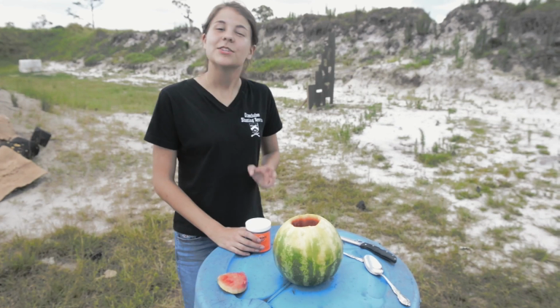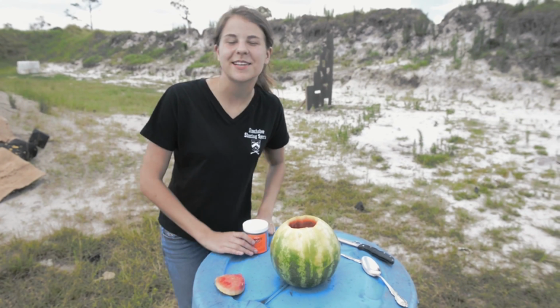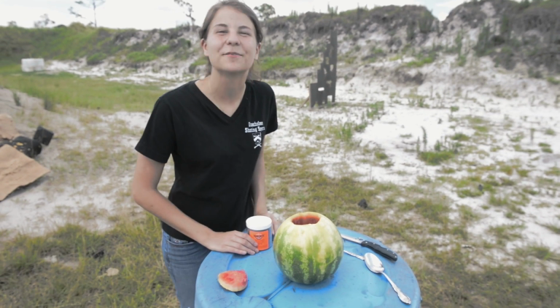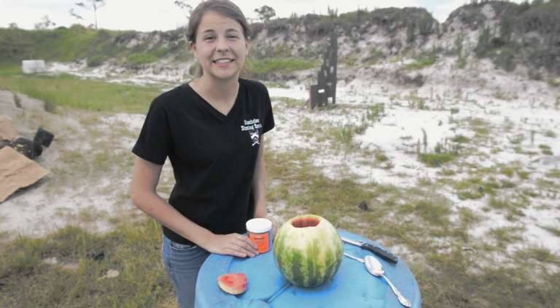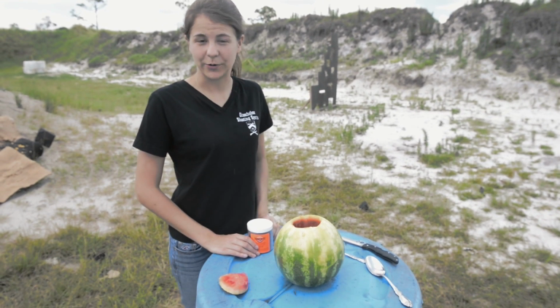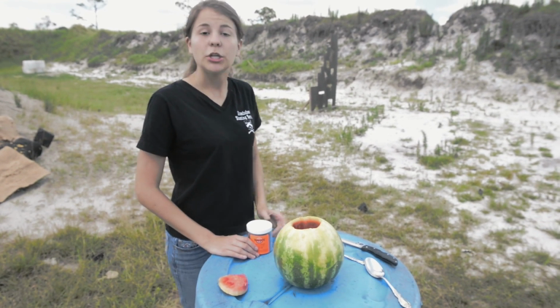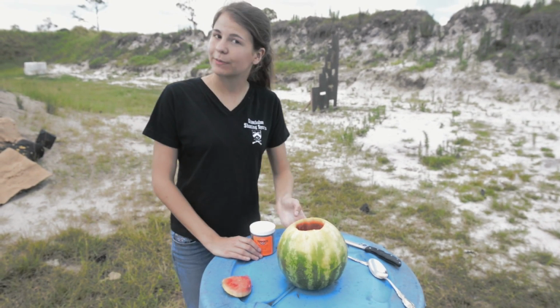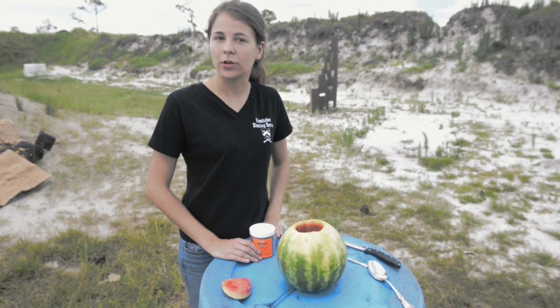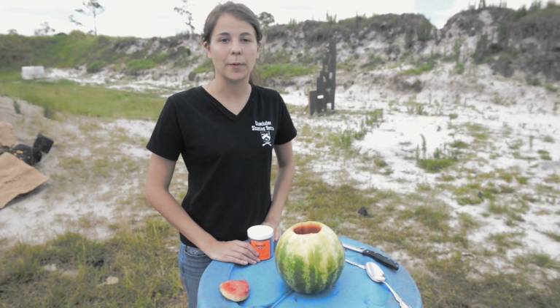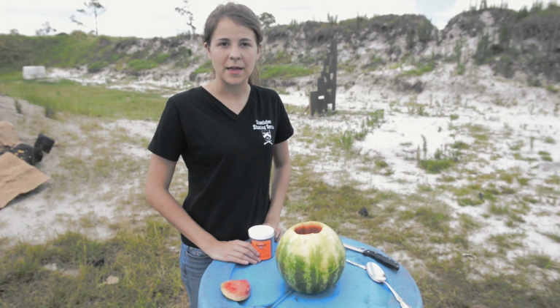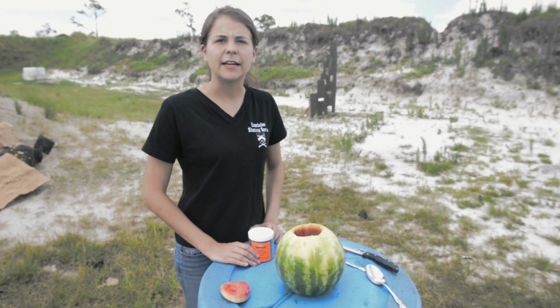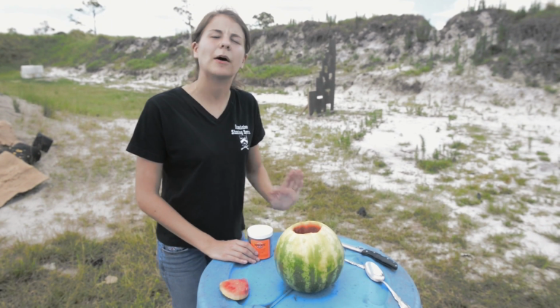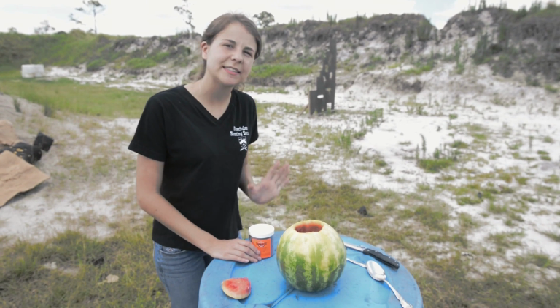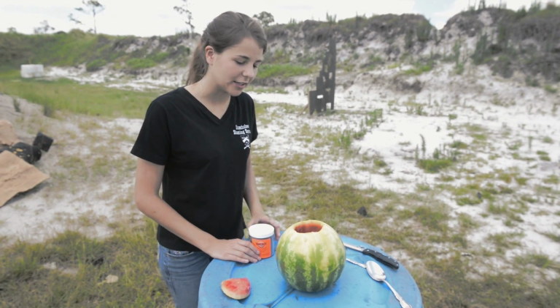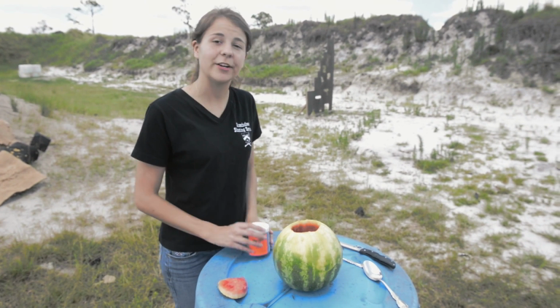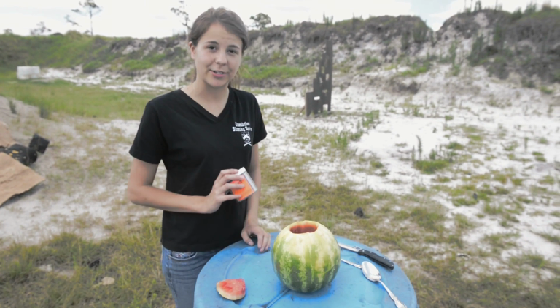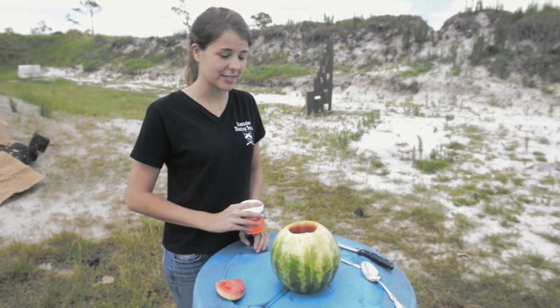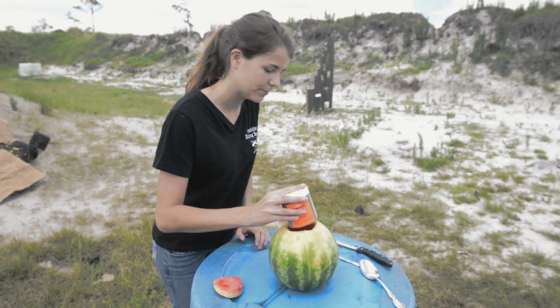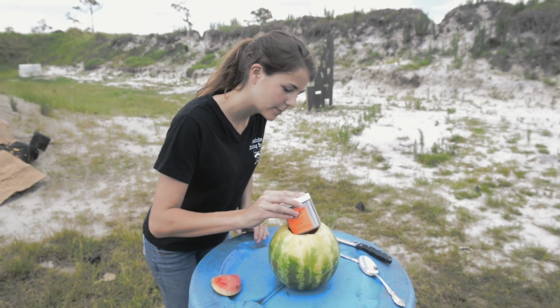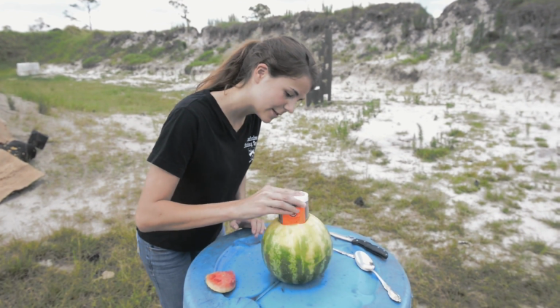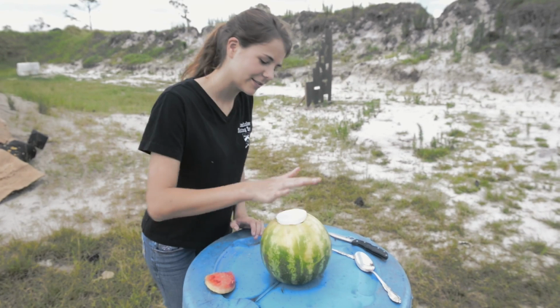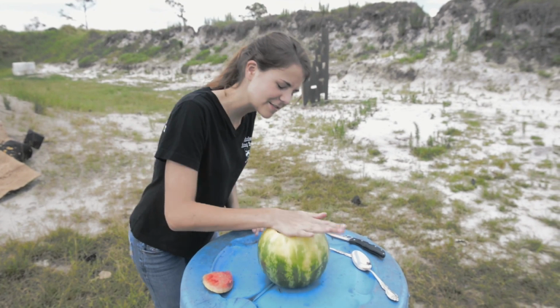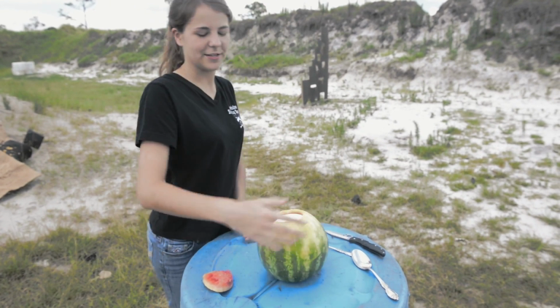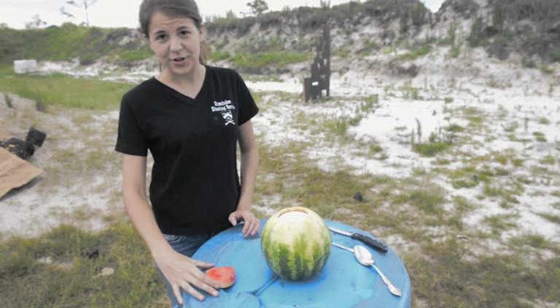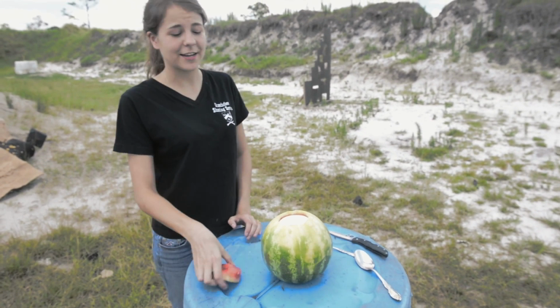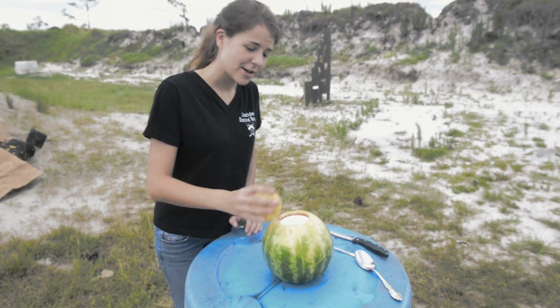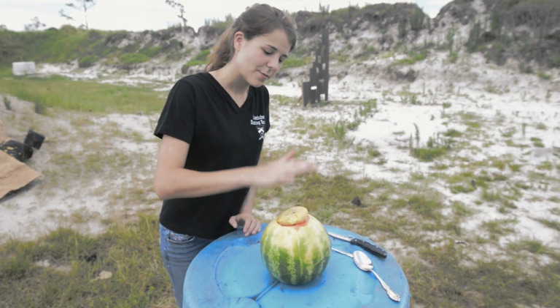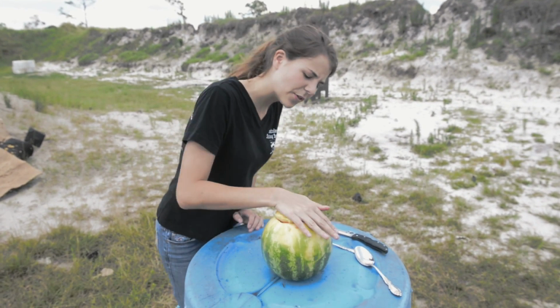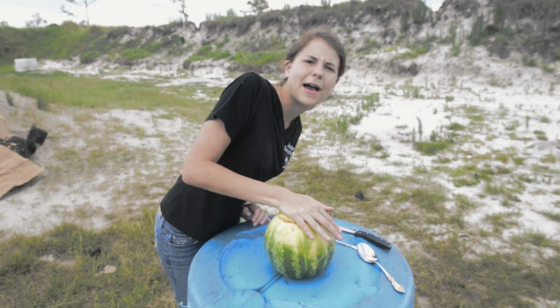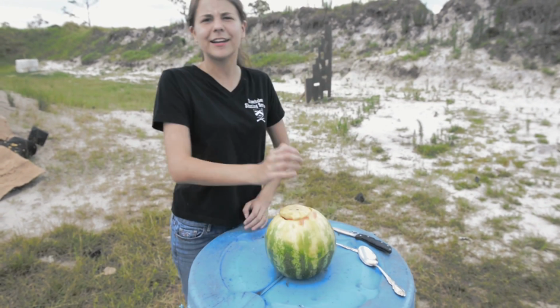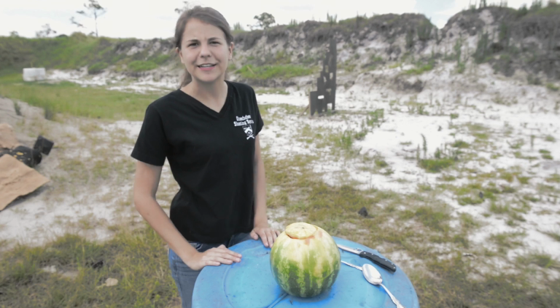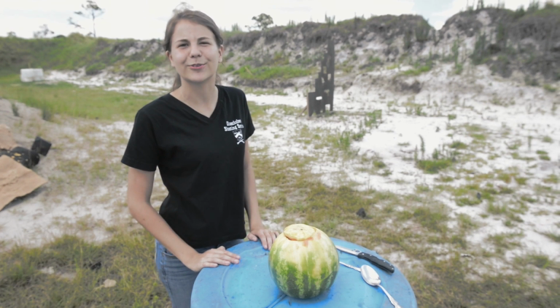Here's how you make your watermelon explode. You cut a three inch hole in the top or bottom and scoop out just enough guts to fit your Tannerite charge inside. Shove it in, put the cap back on, and place it down range.